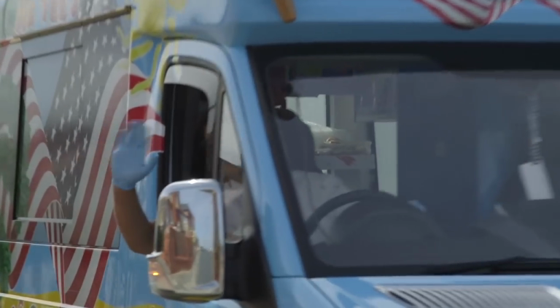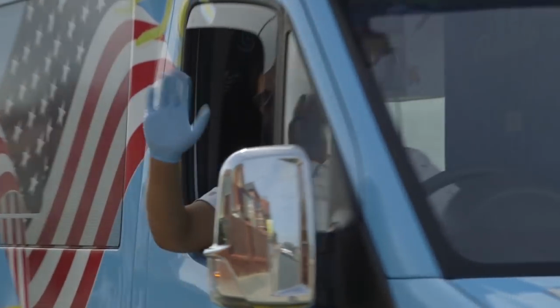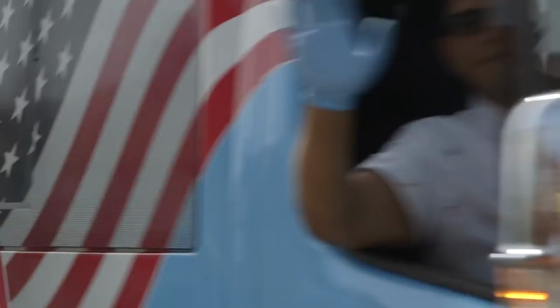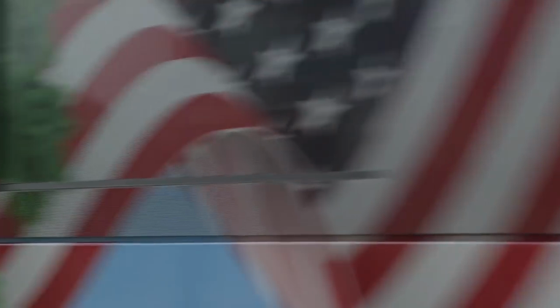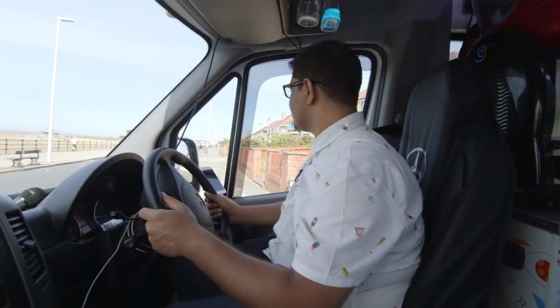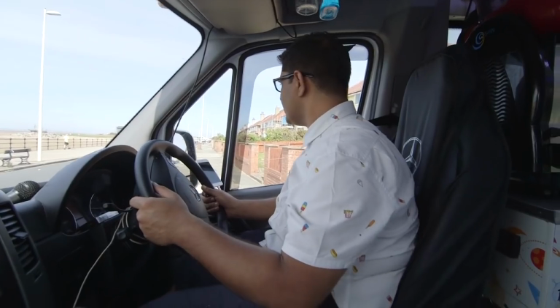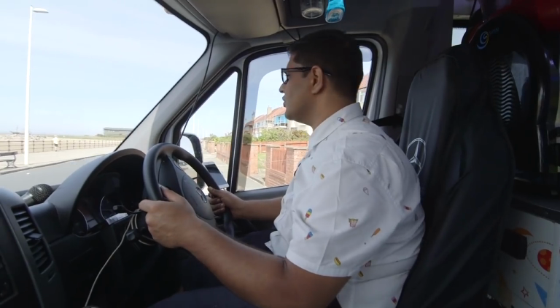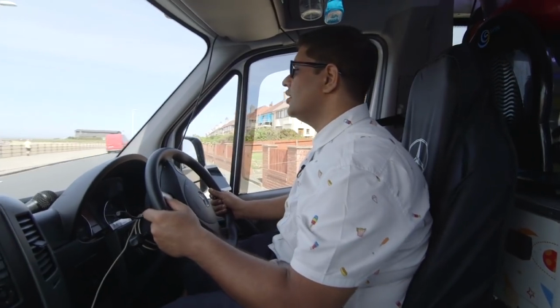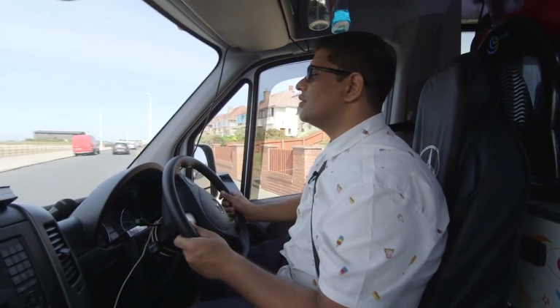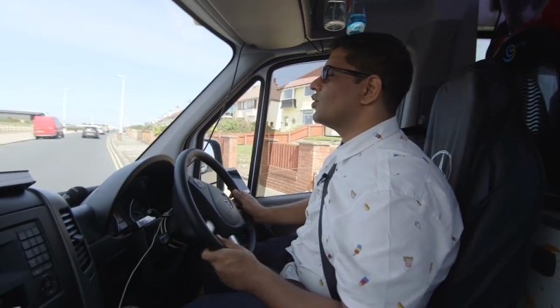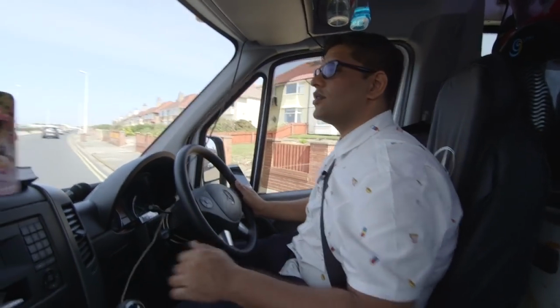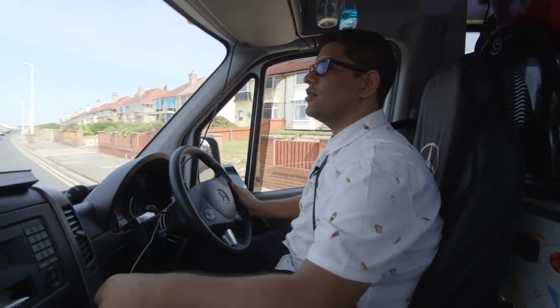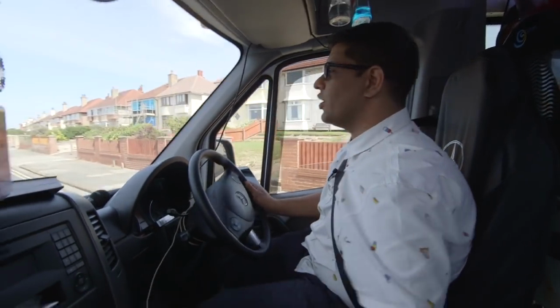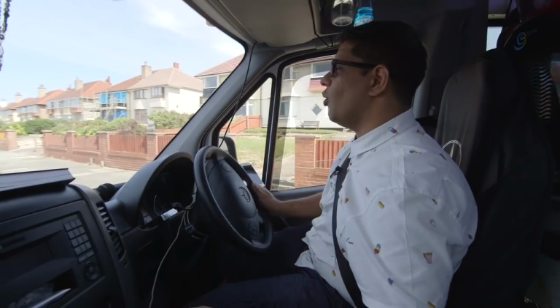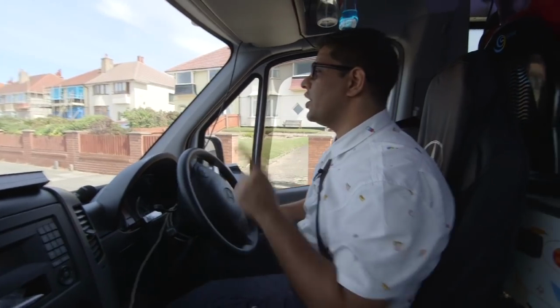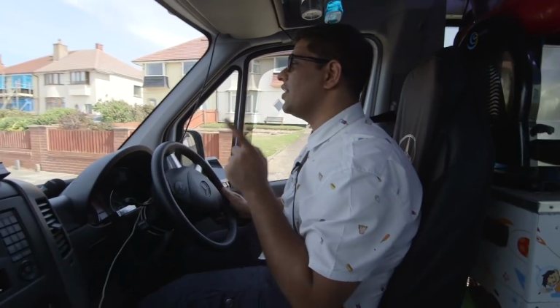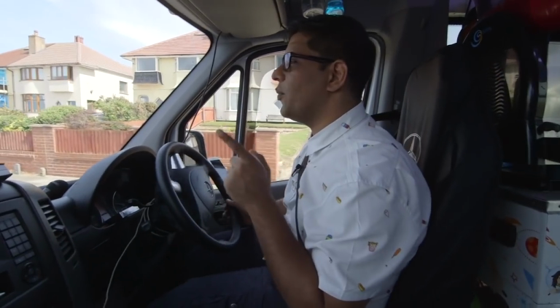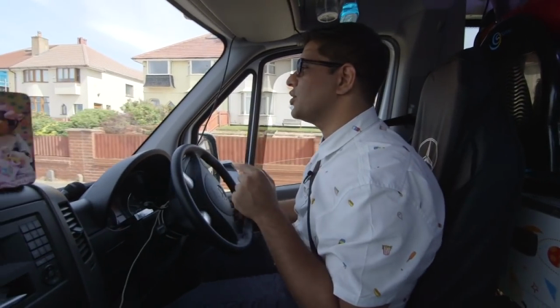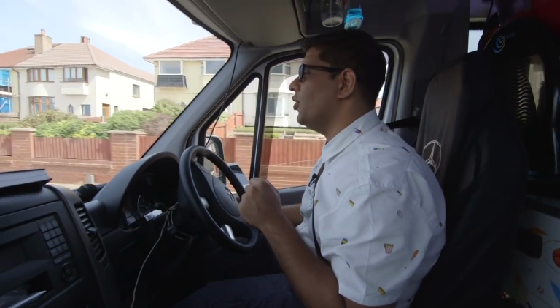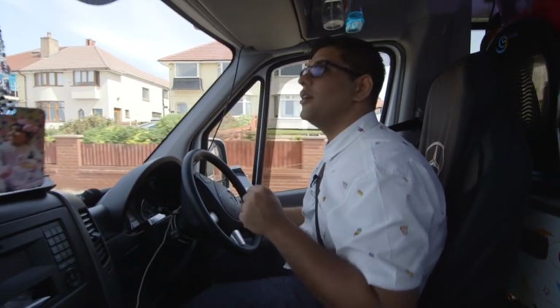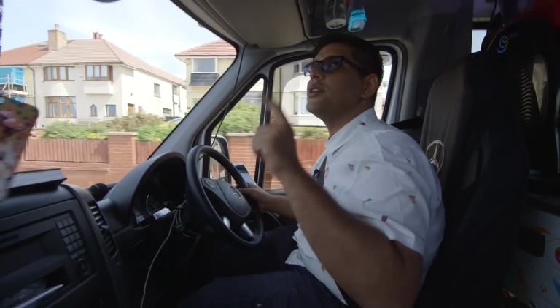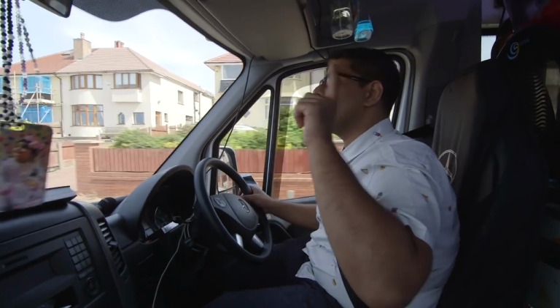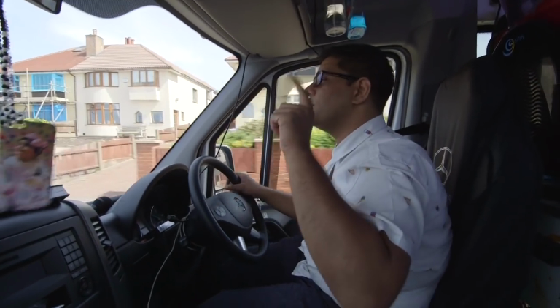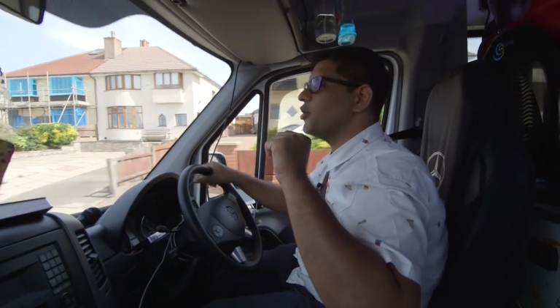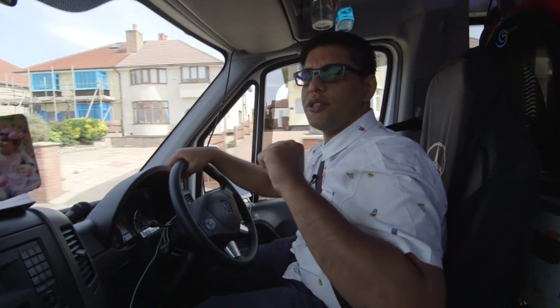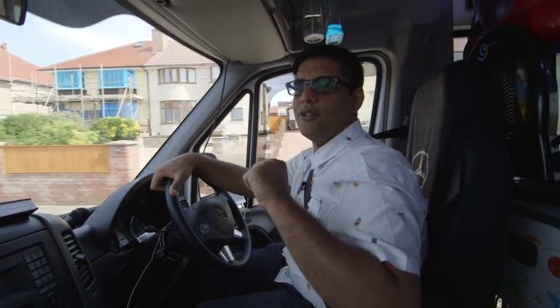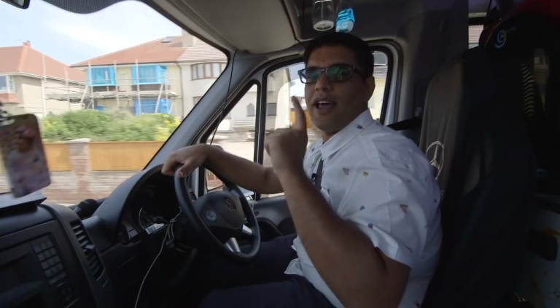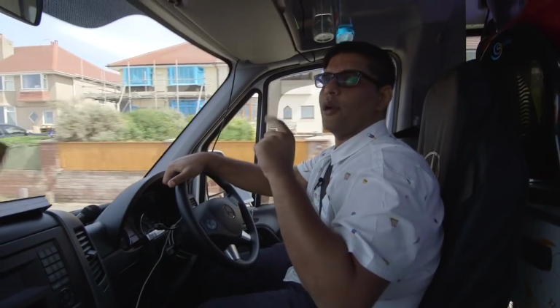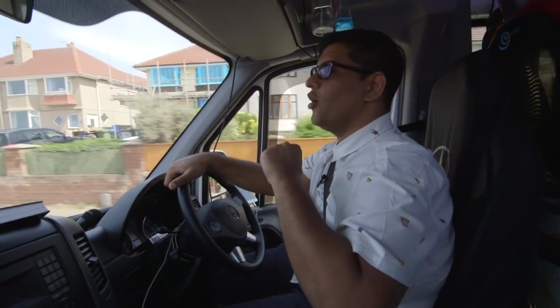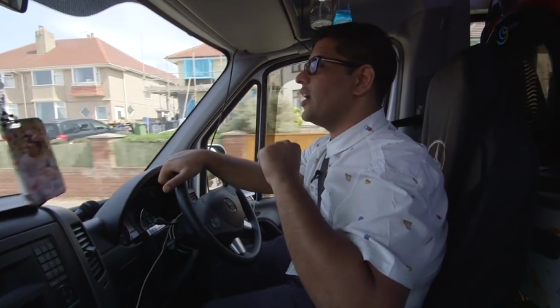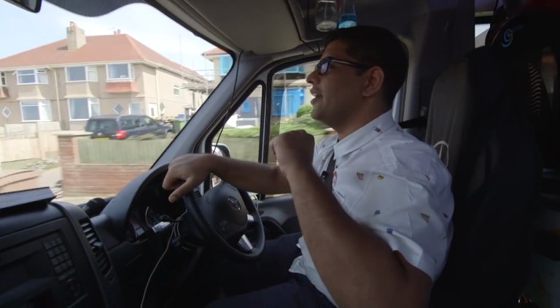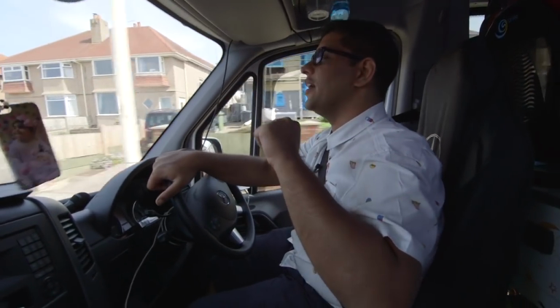But it's not an ice cream van without music! So Gecko, when we're nearly there where we need to go, this is what we do to put the music on to let everybody know that we are nearly here.